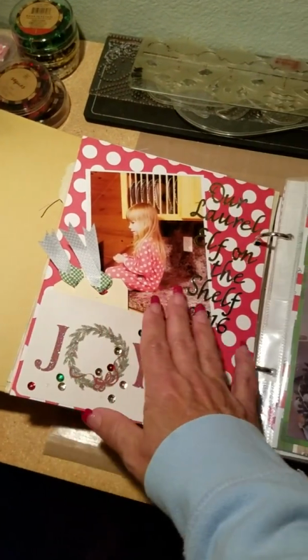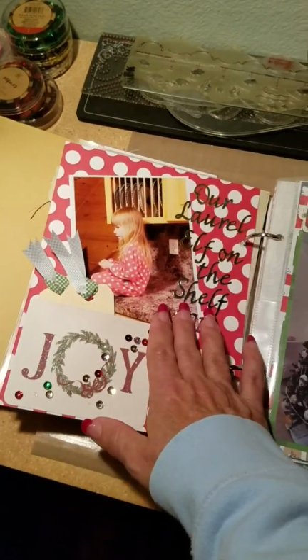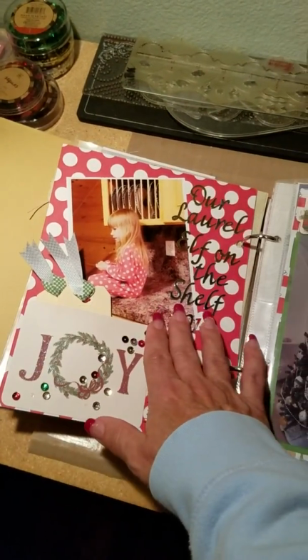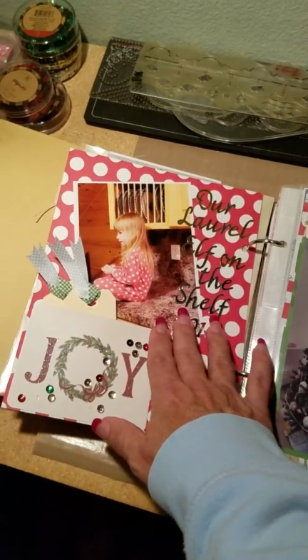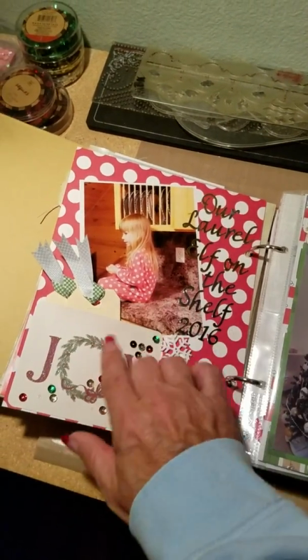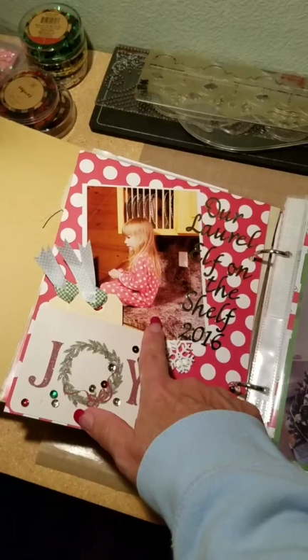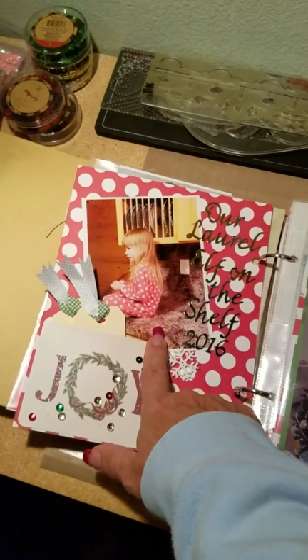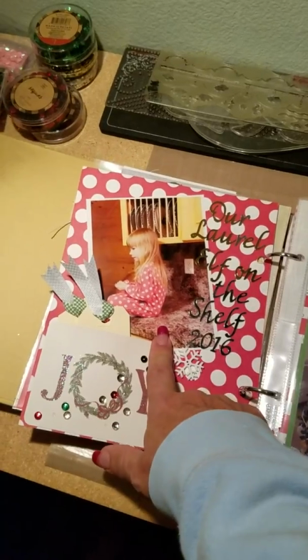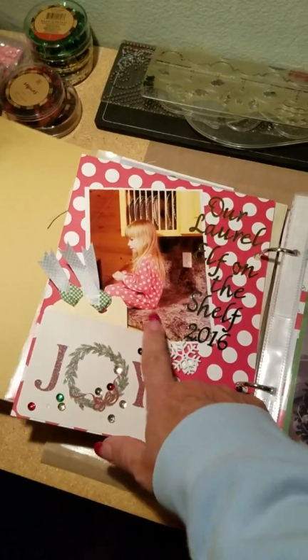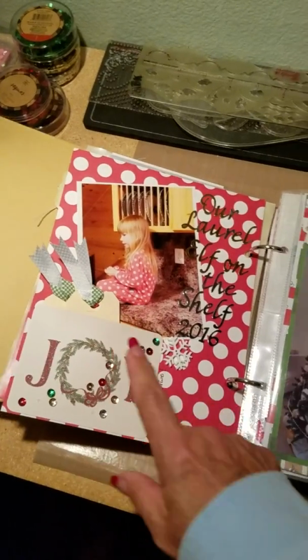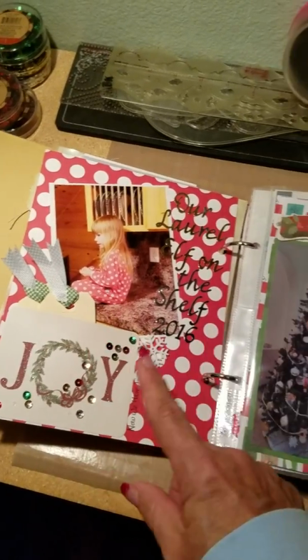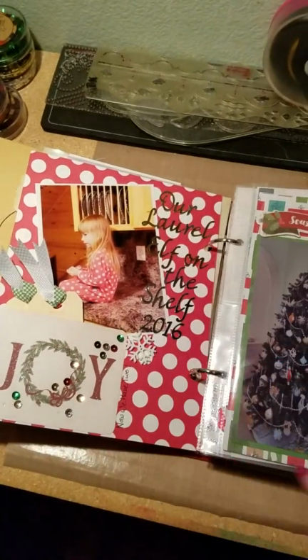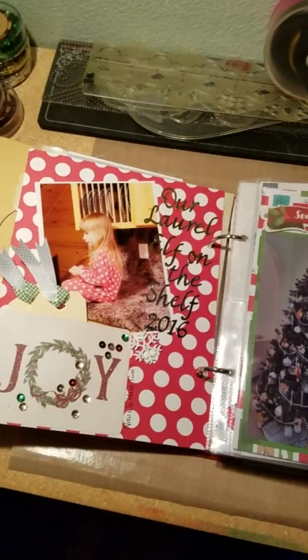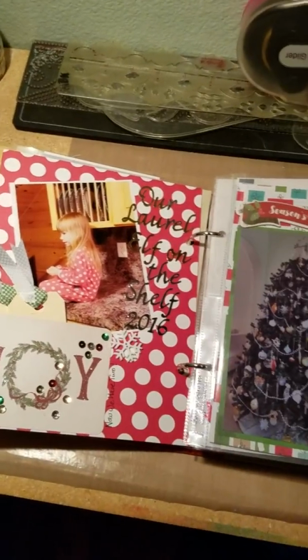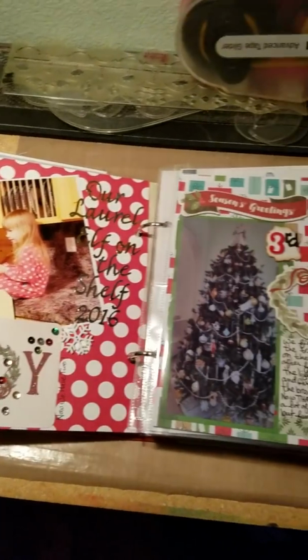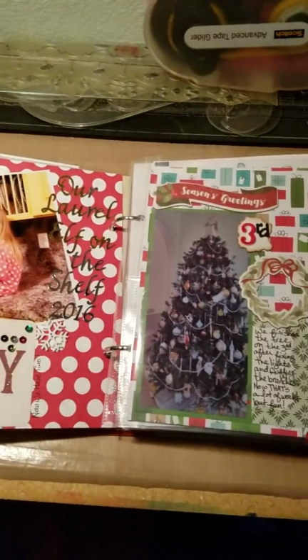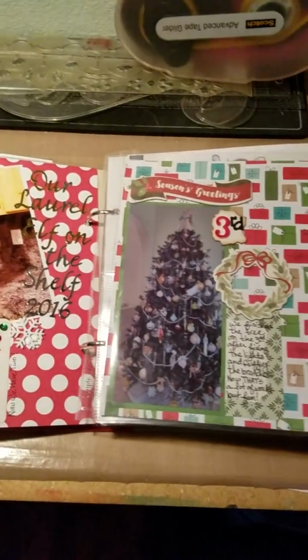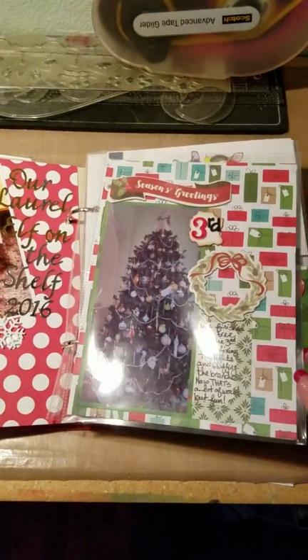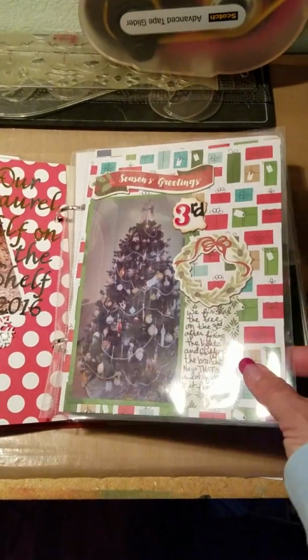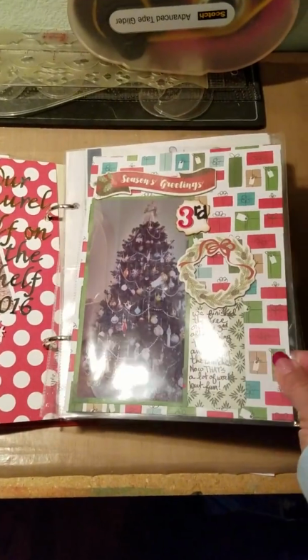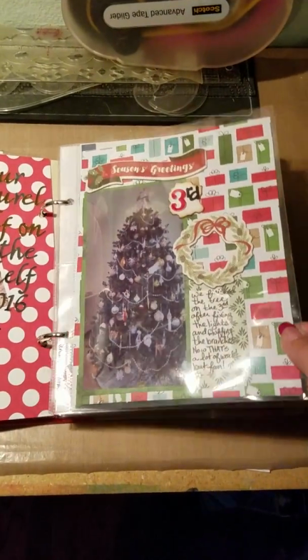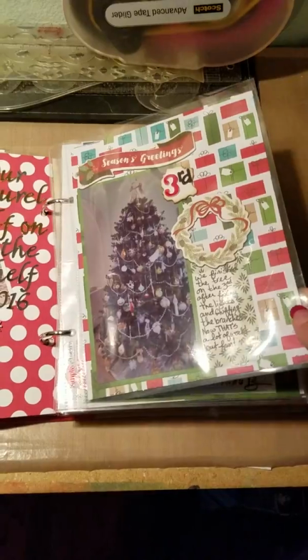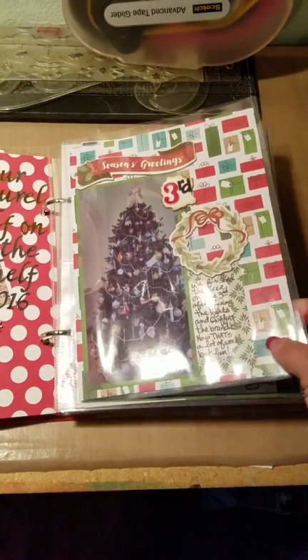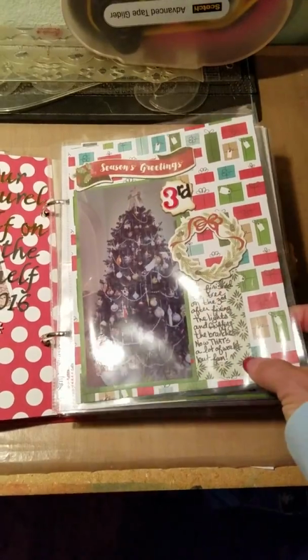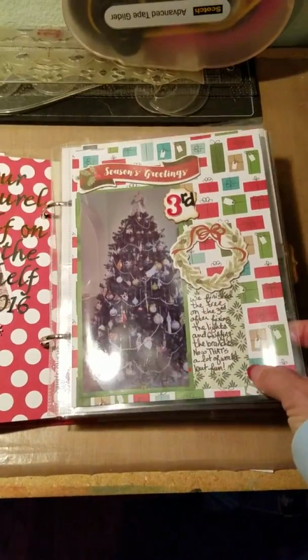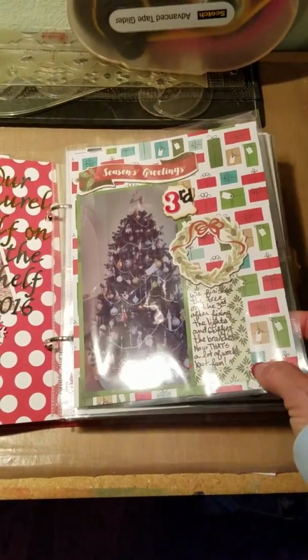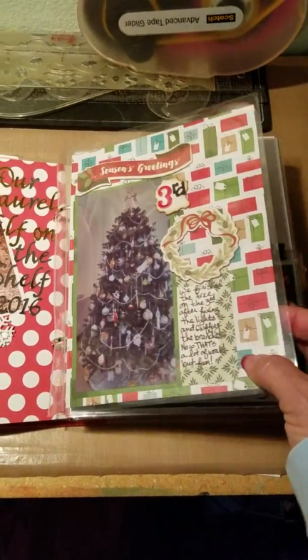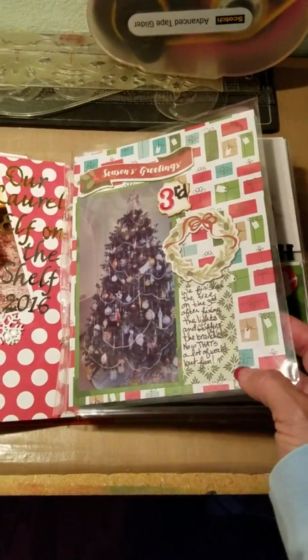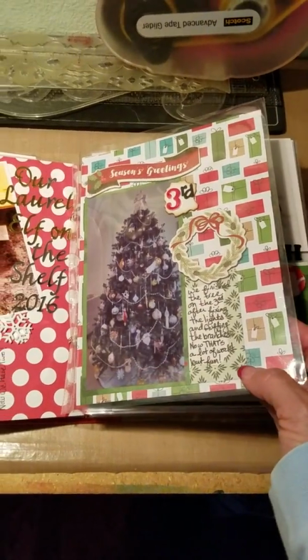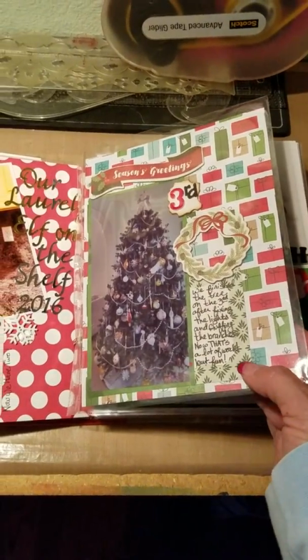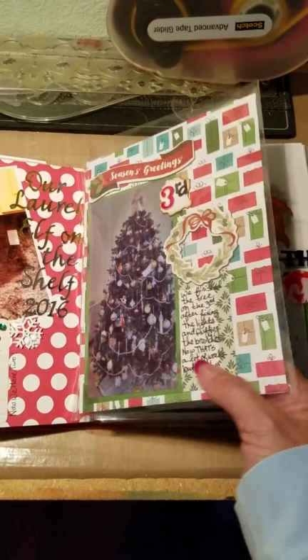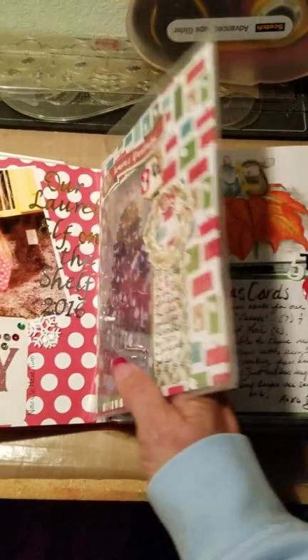This is Laurel — she's our elf on the shelf from a trip we took. And this is our Christmas tree during the day. I just thought it was really pretty, so I took a picture of it.